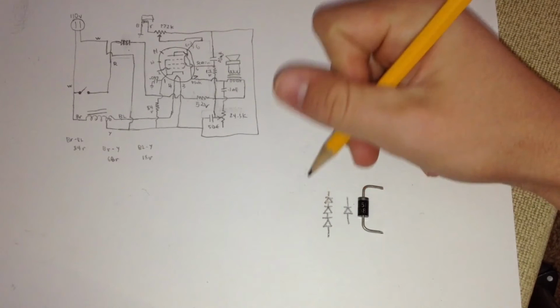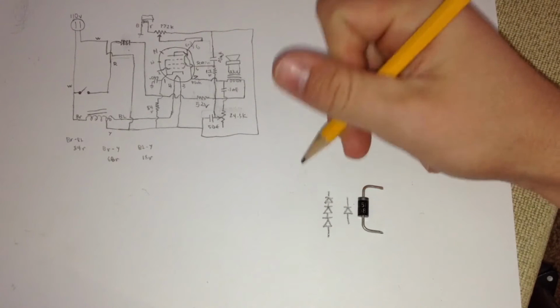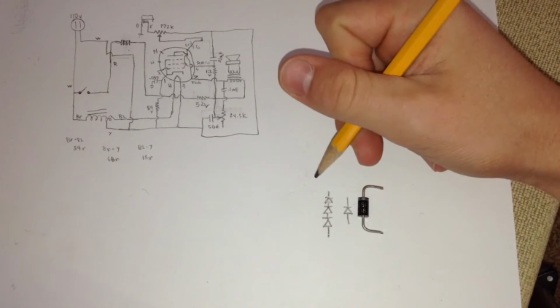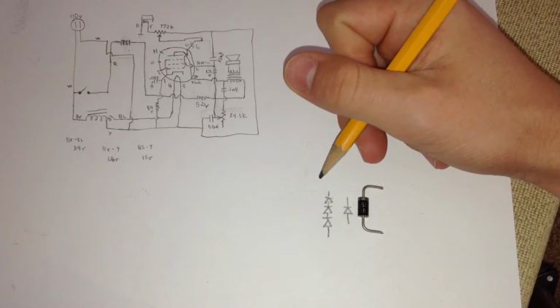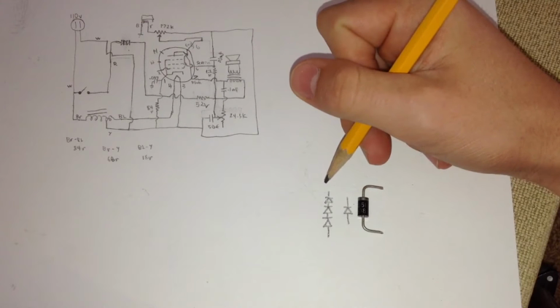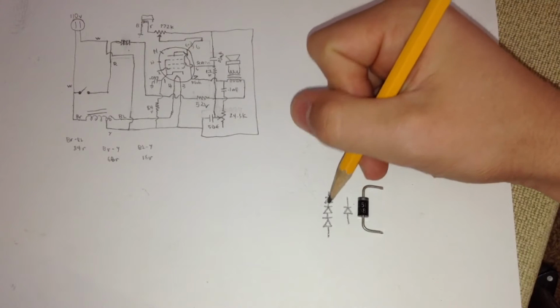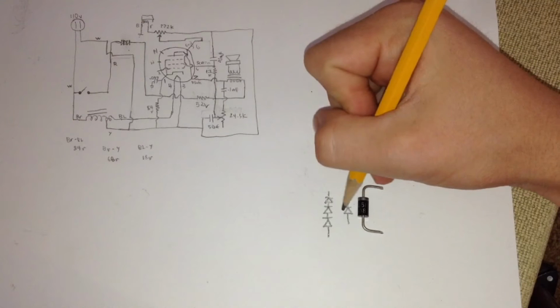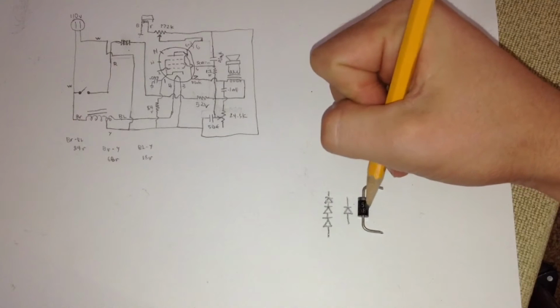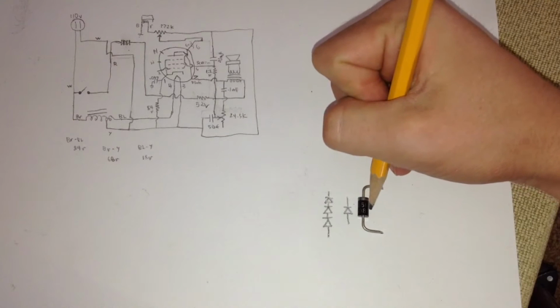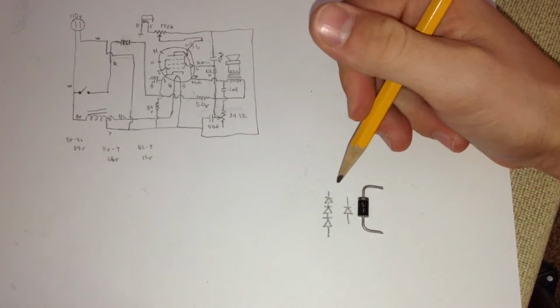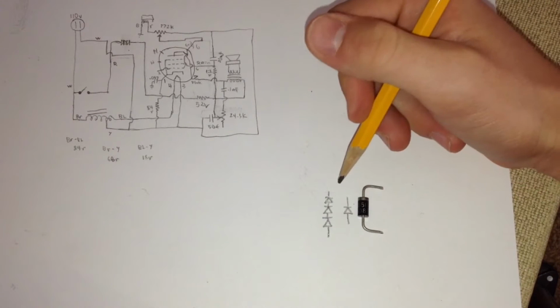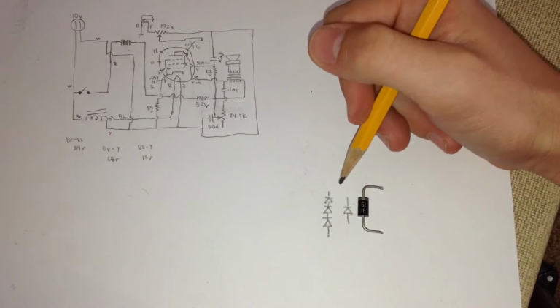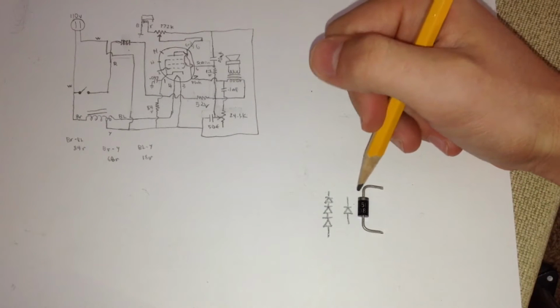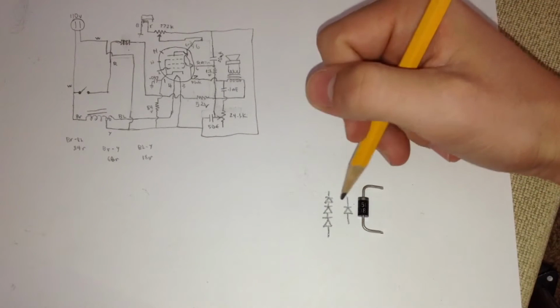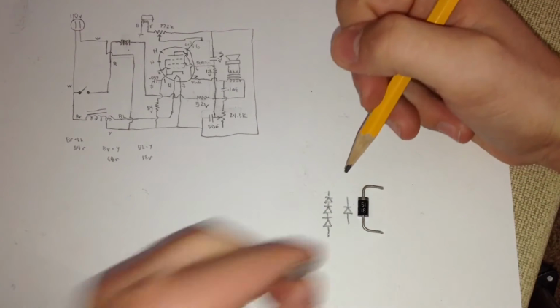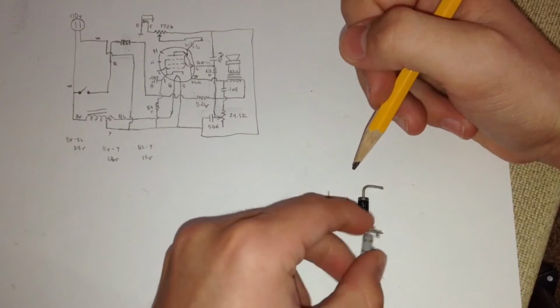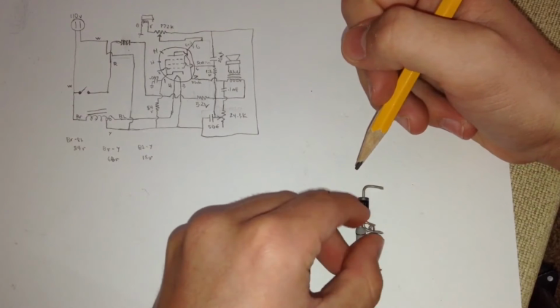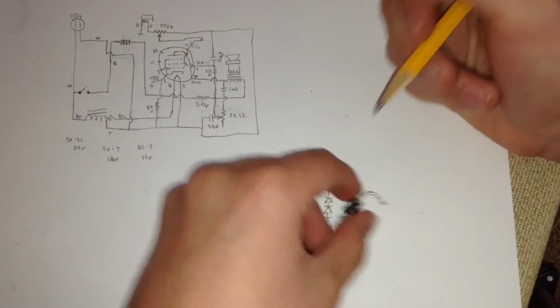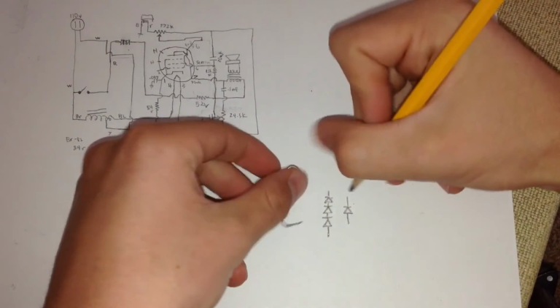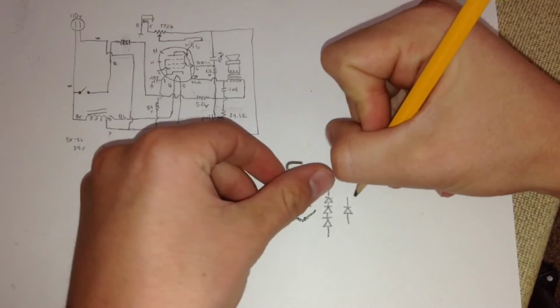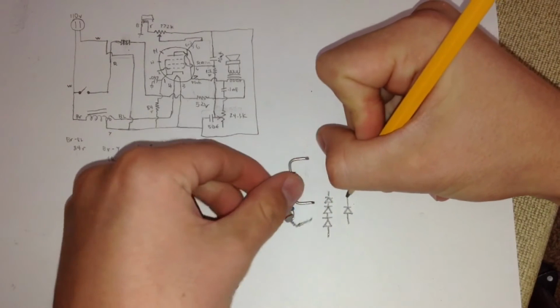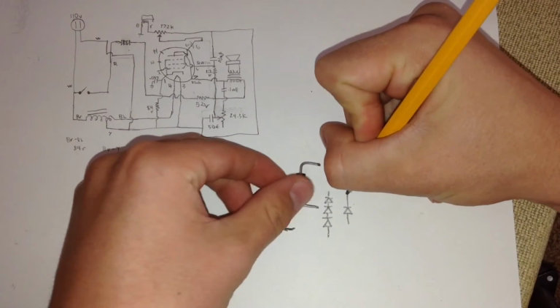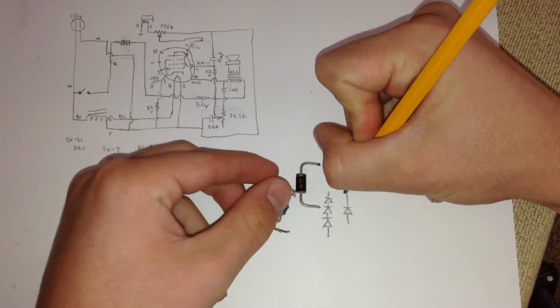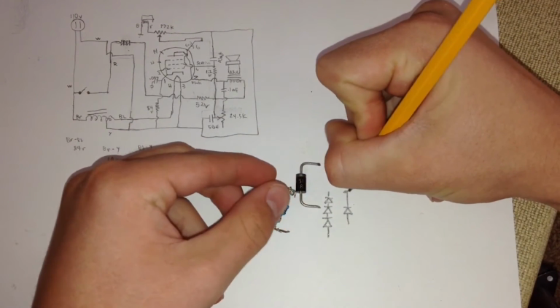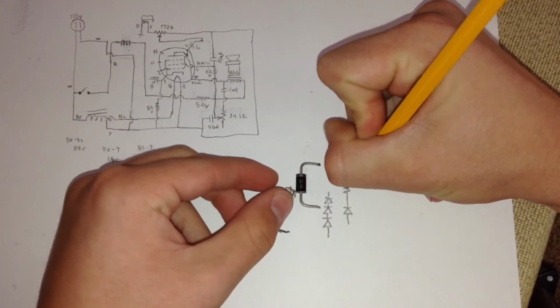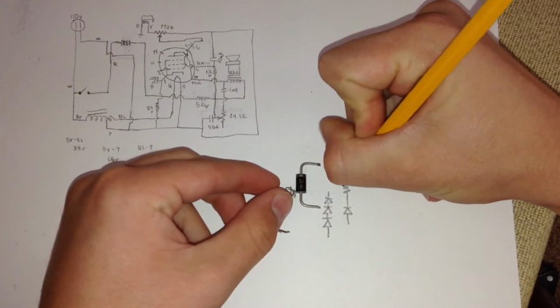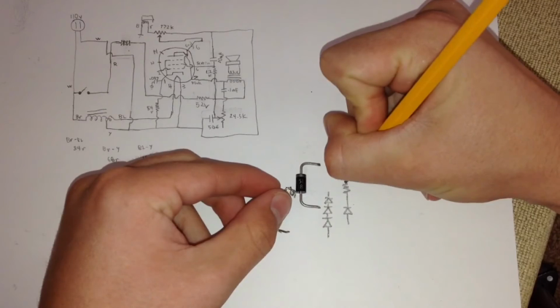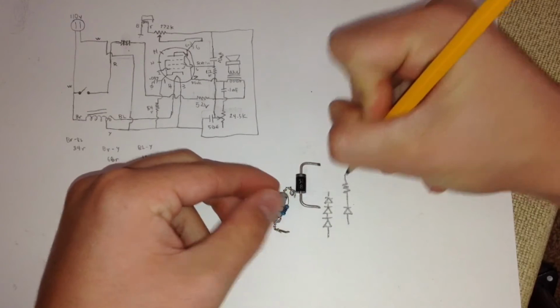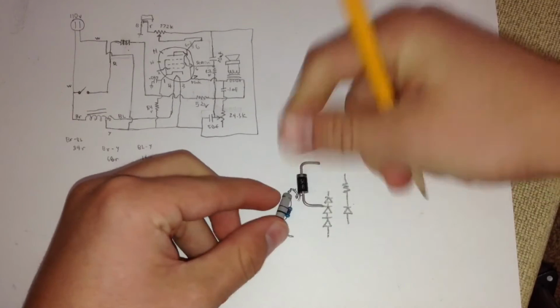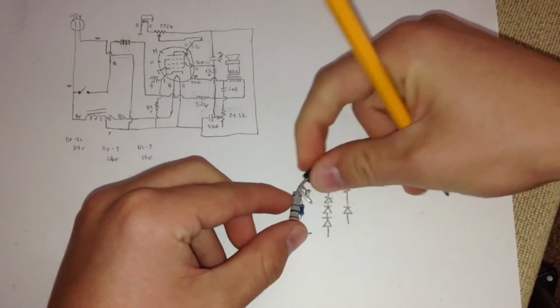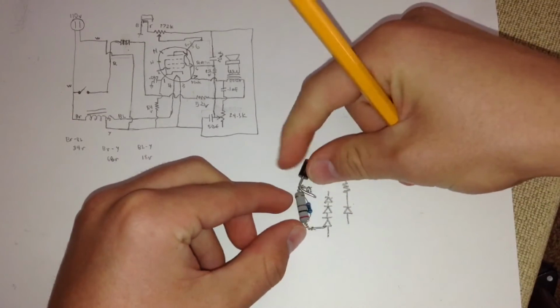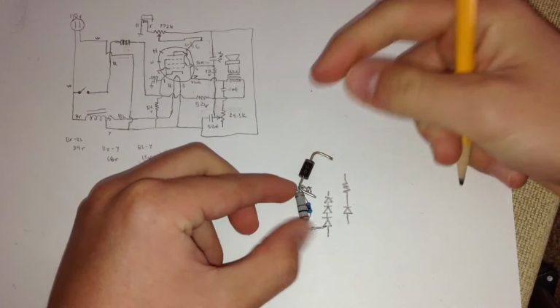Selenium rectifiers have a higher voltage drop, perhaps about 10 volts more than a diode. When we replace the selenium rectifier with a diode, we're going to have to add a resistor in series with it to drop the voltage, so that way we don't burn out any tubes.